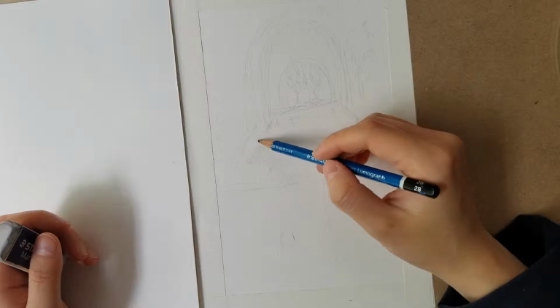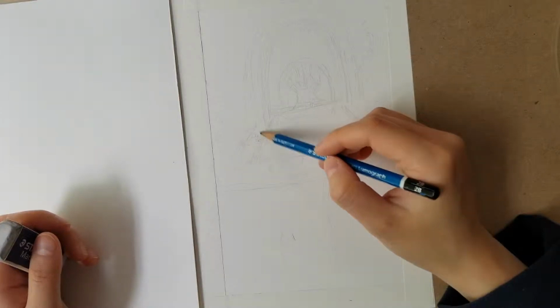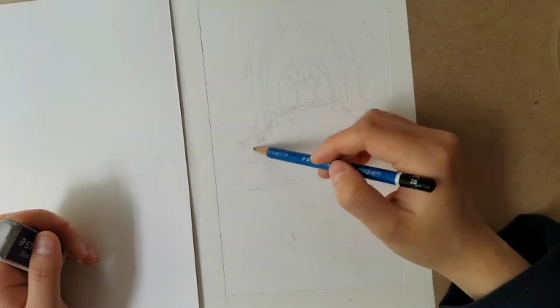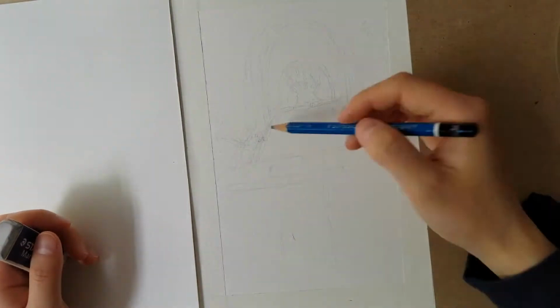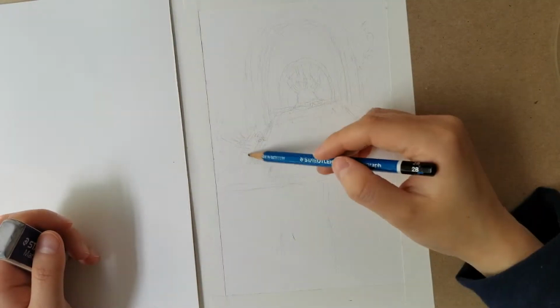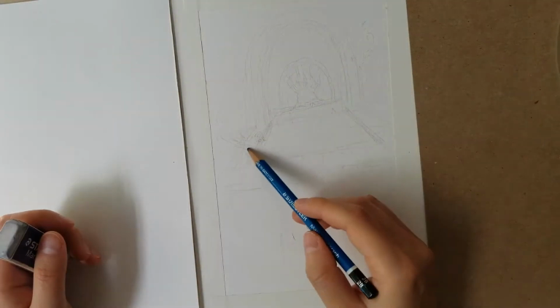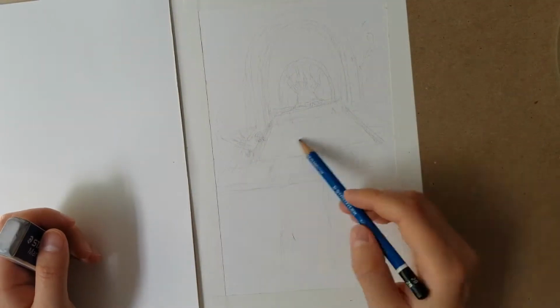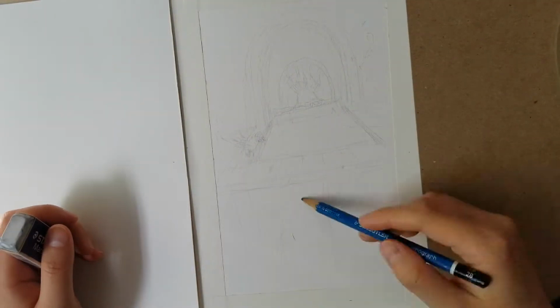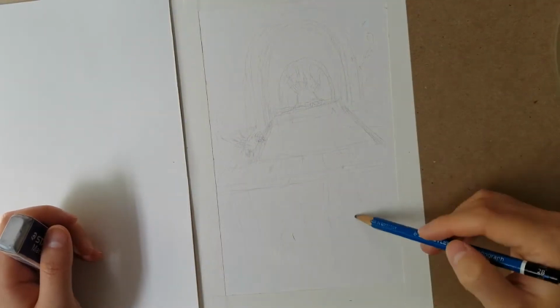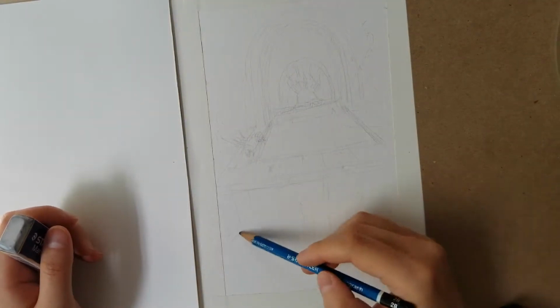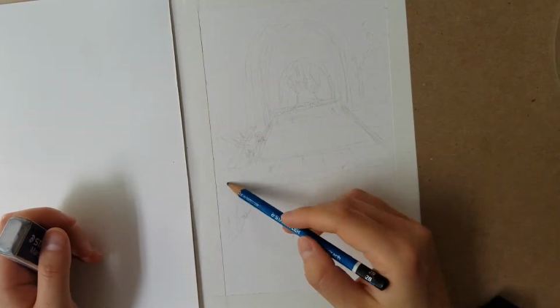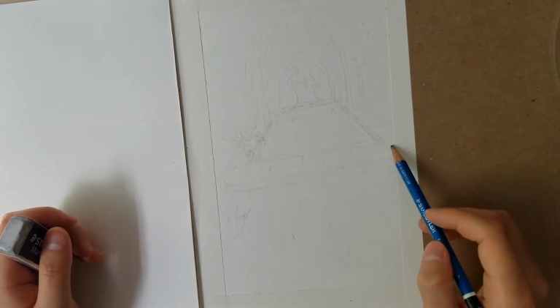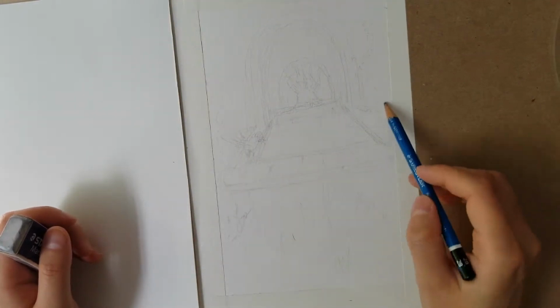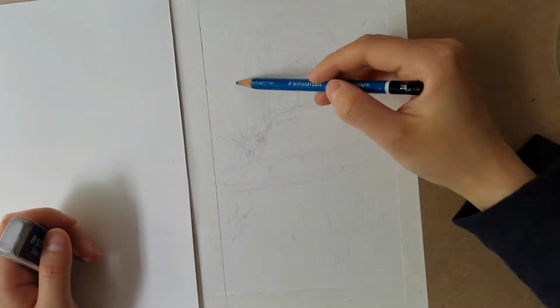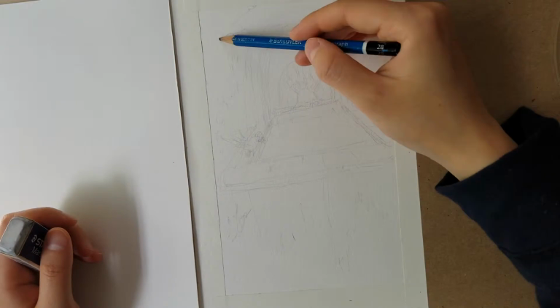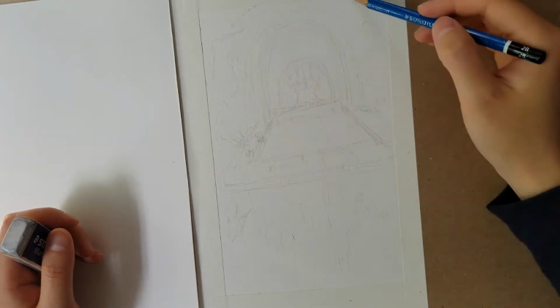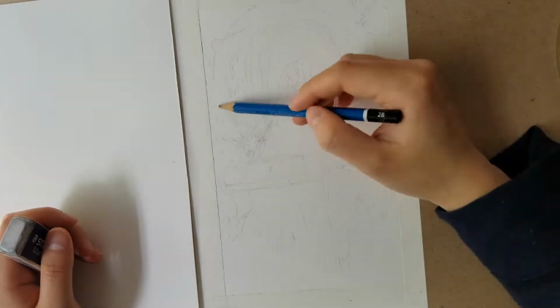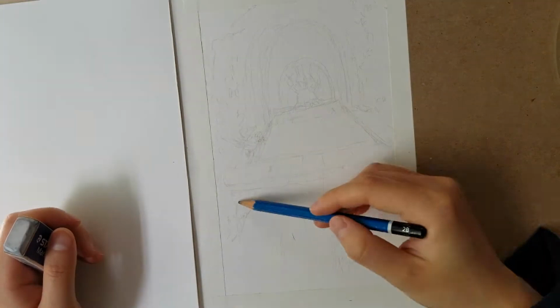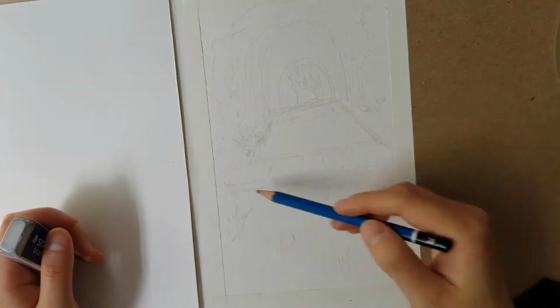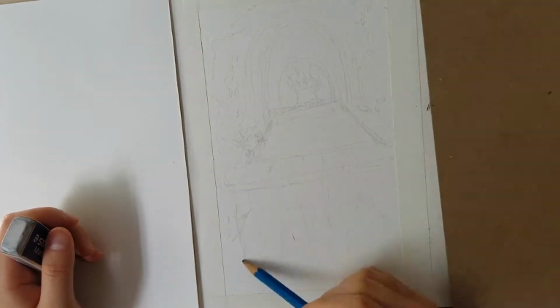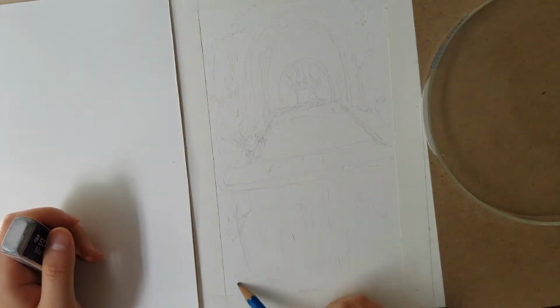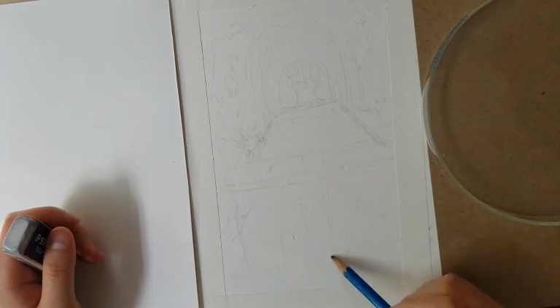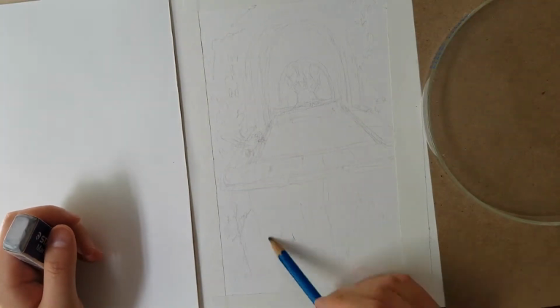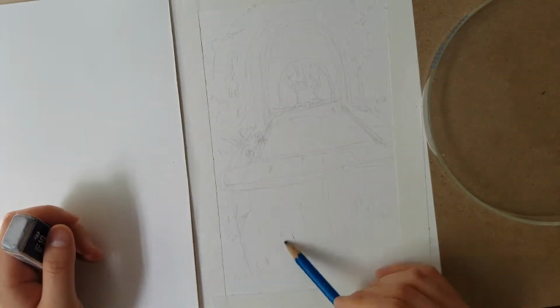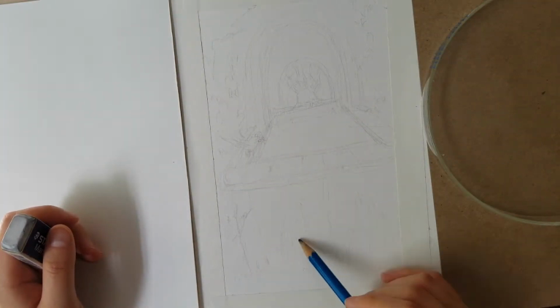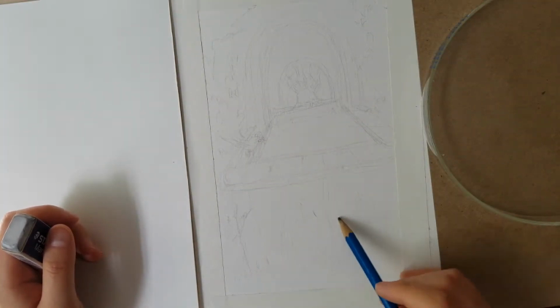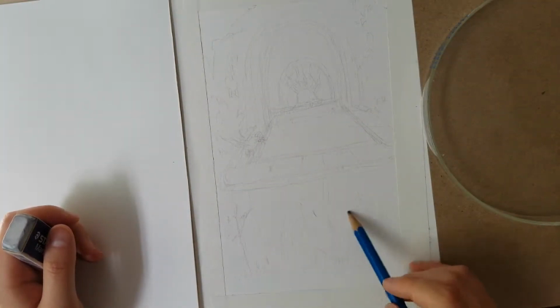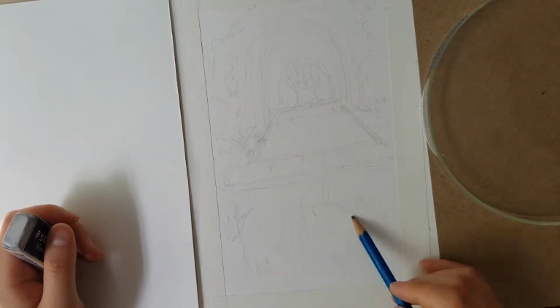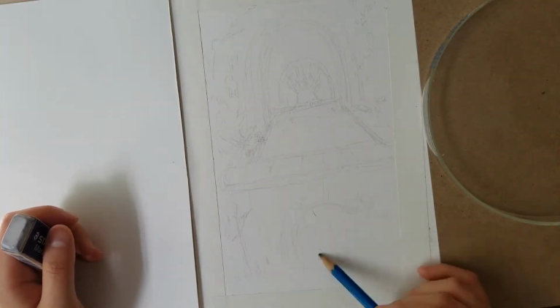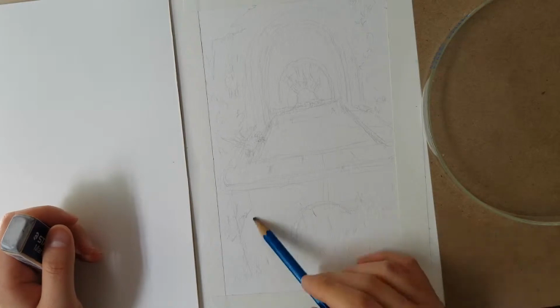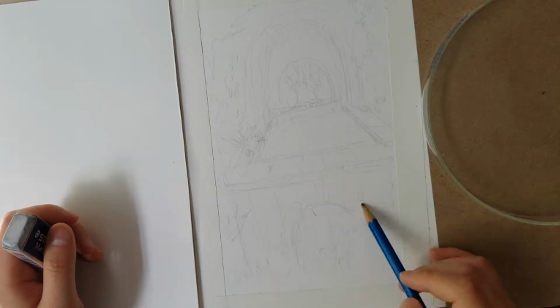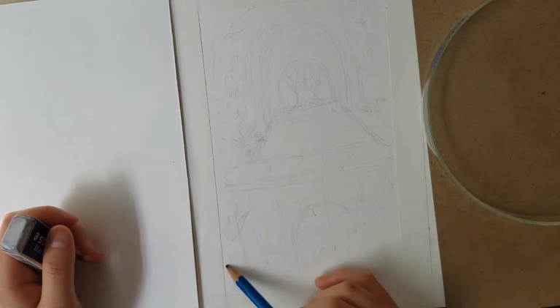Hey guys! This was originally going to be titled 'Salvaging the Ugliest Painting in the World,' but I thought that was a little dramatic, so instead I'm calling it 'Salvaging a Really Ugly Painting.'